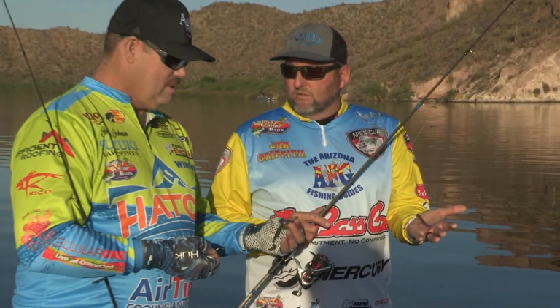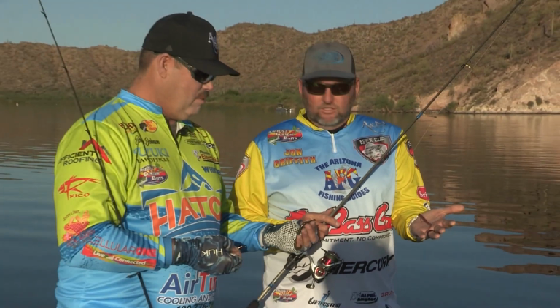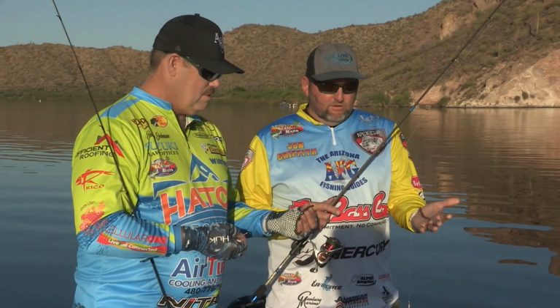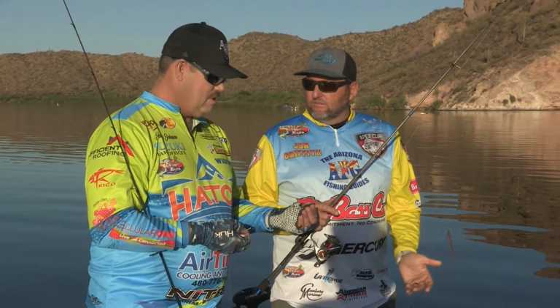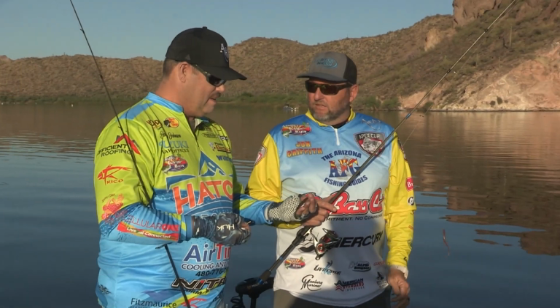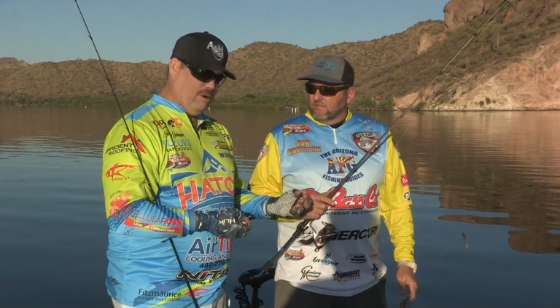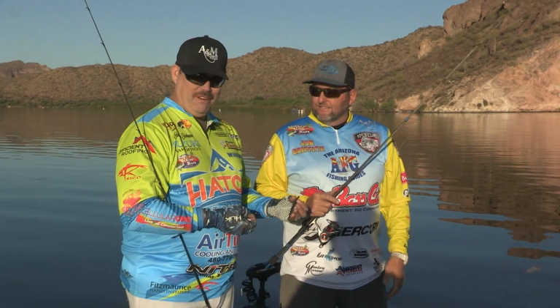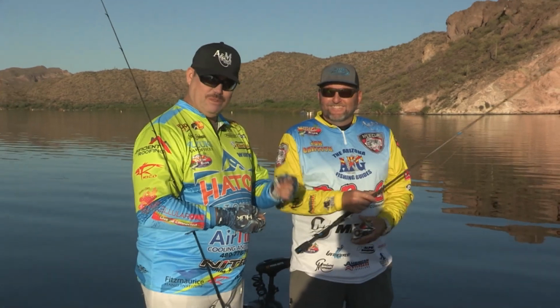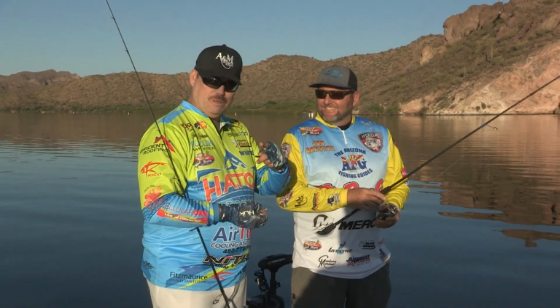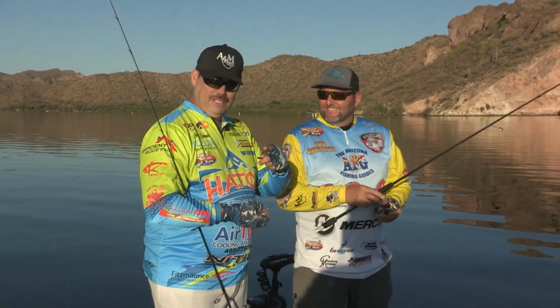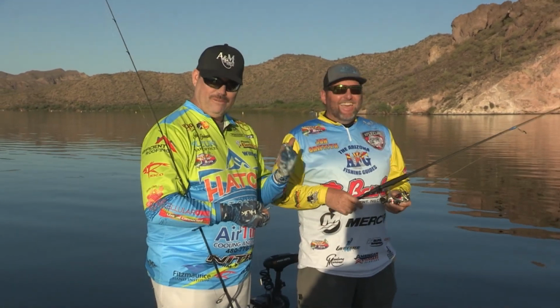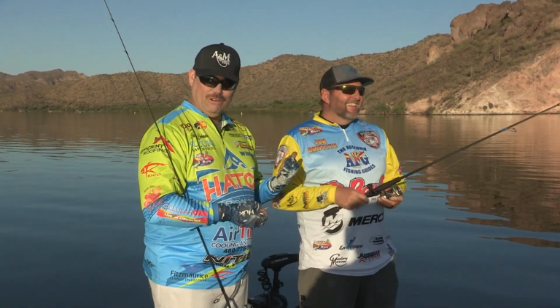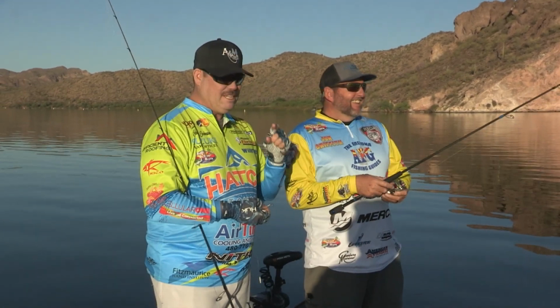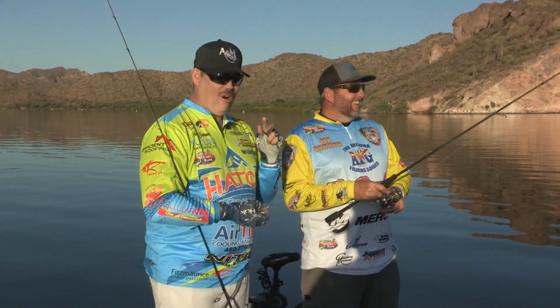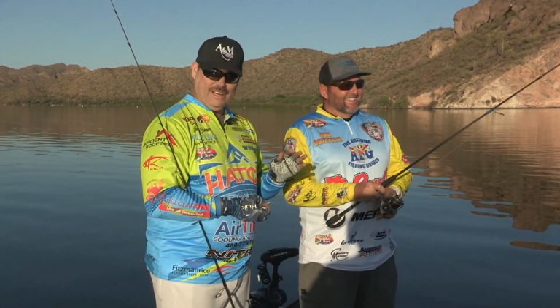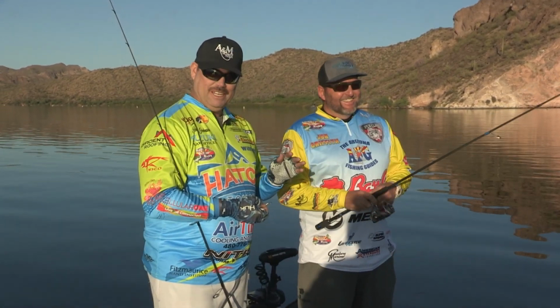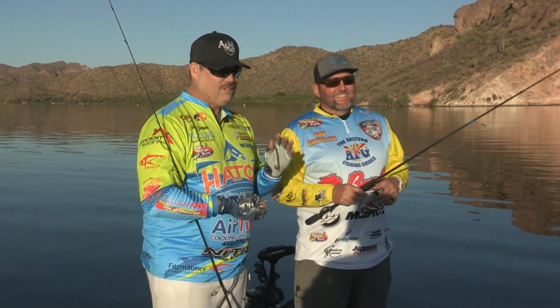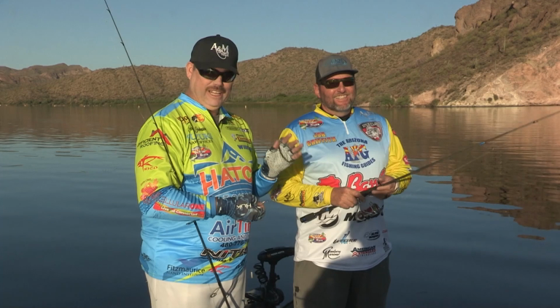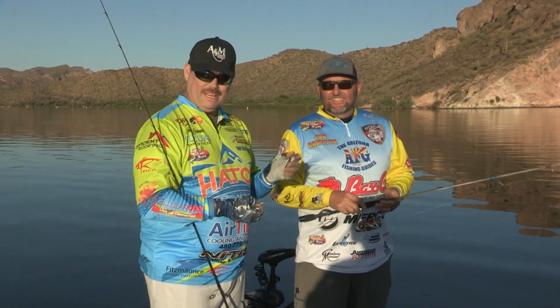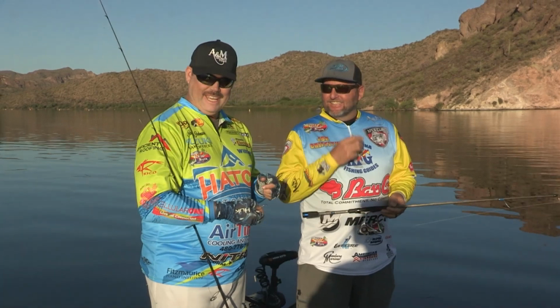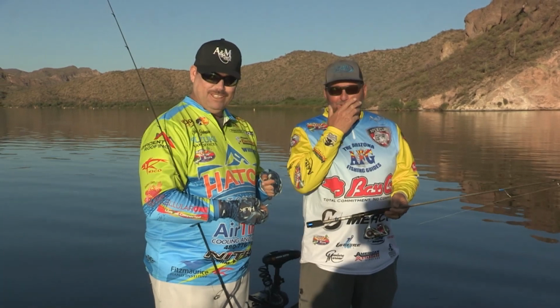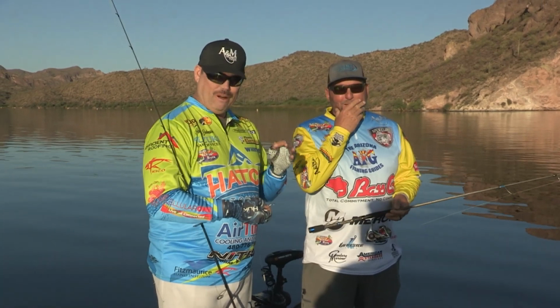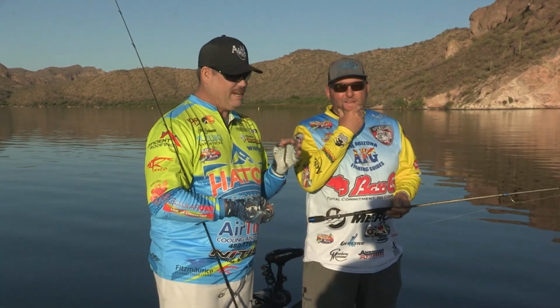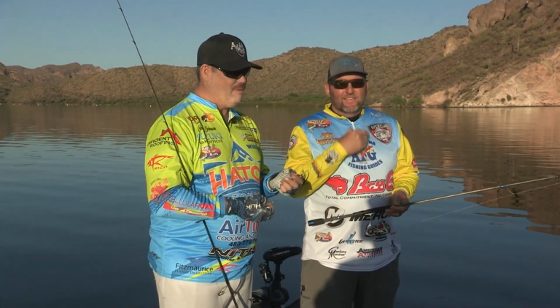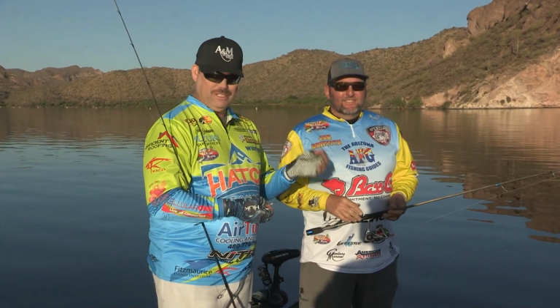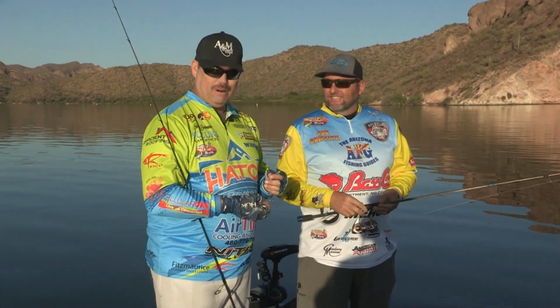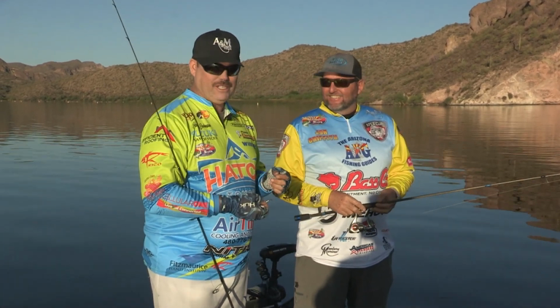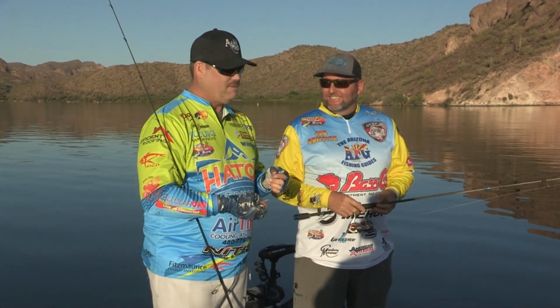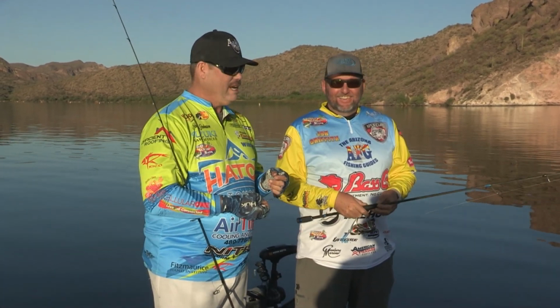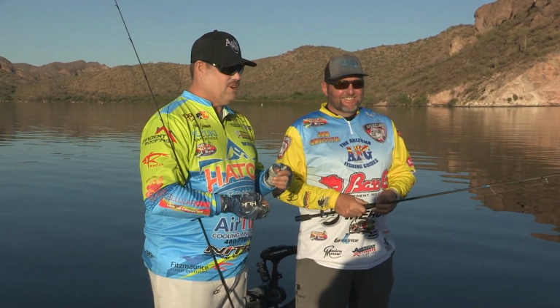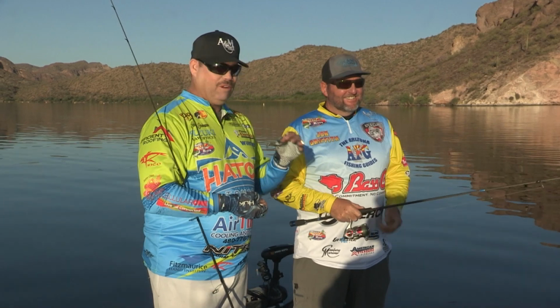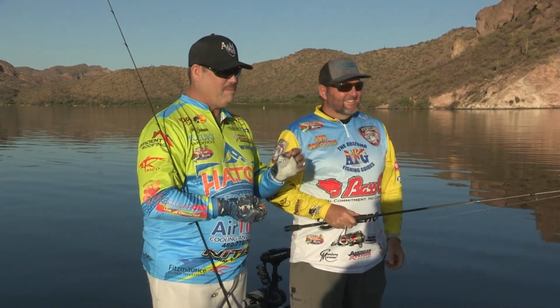I'm going to switch to green and see if that's the deal. Well, we might find out some secret spots from Scooter, because he's here all the time and knows this lake like the back of his hand. So I promise you today, one of us is going to probably catch a nice fish.